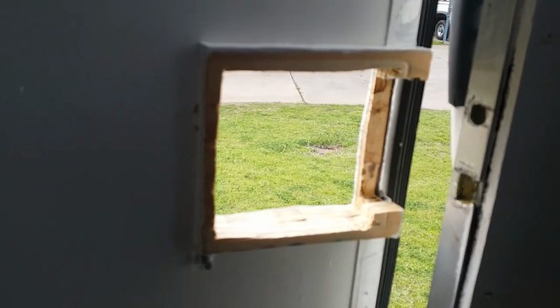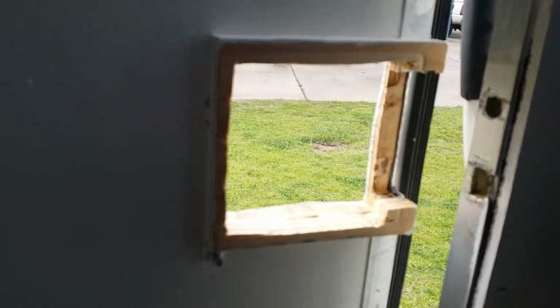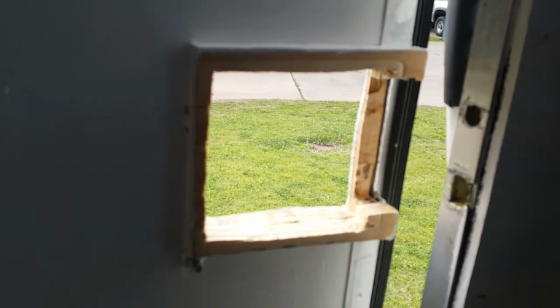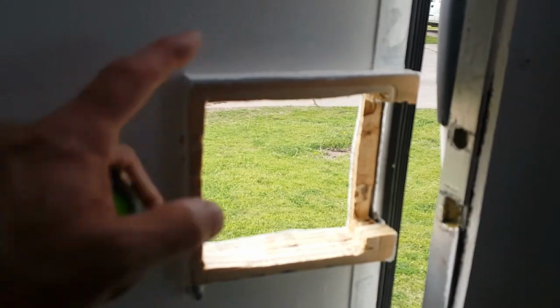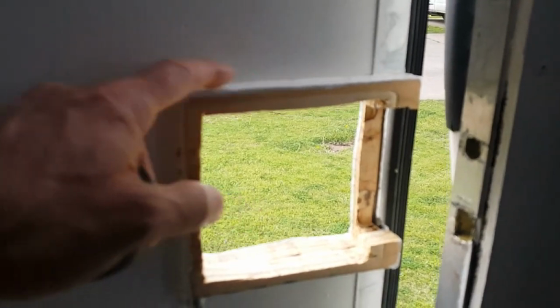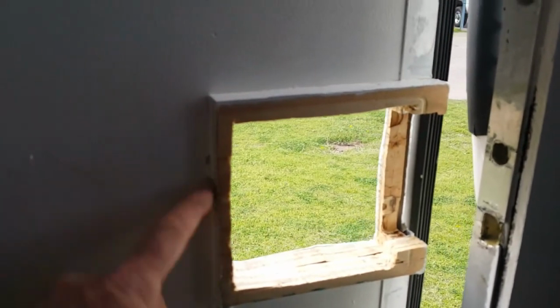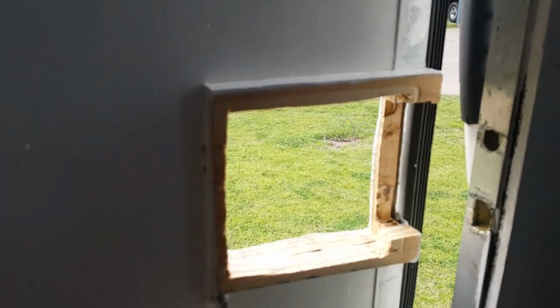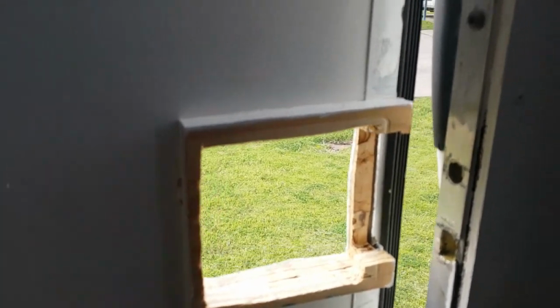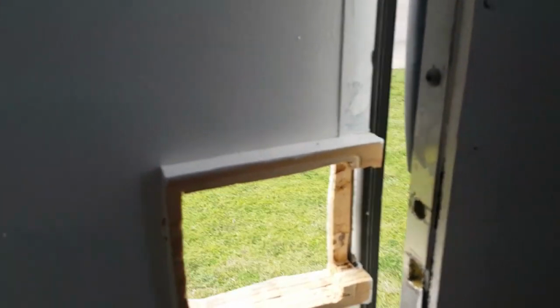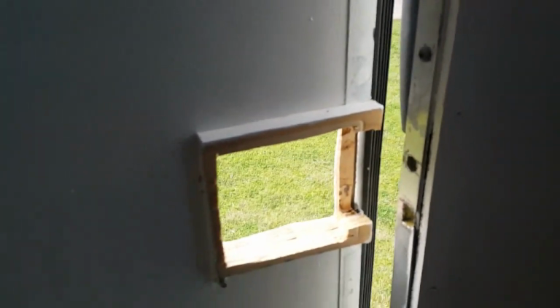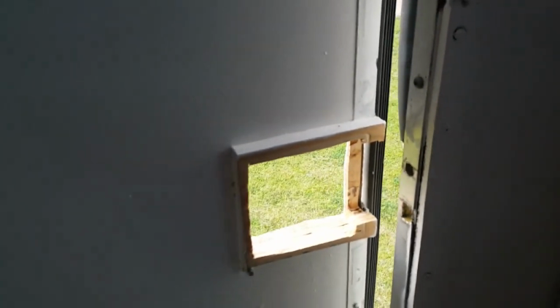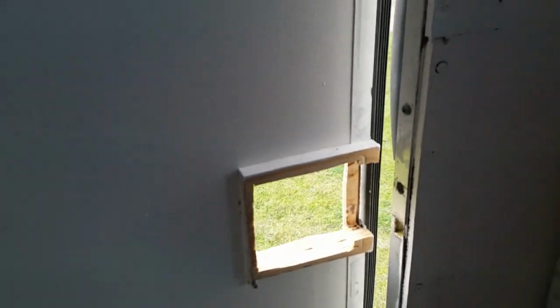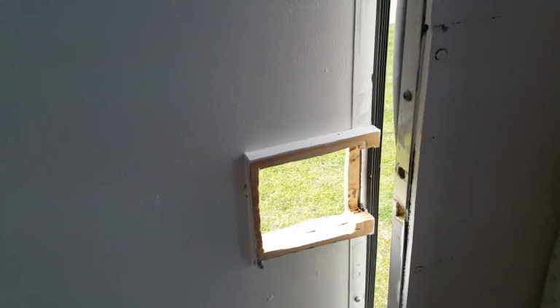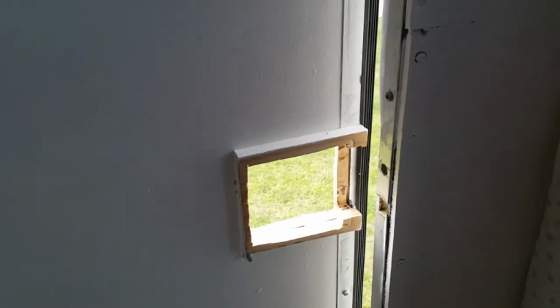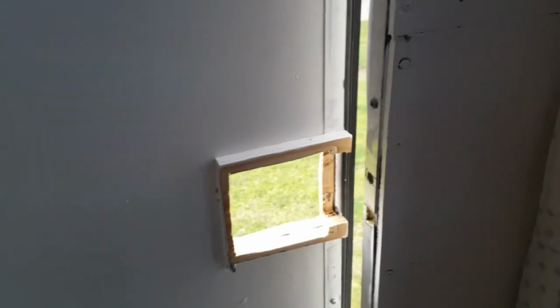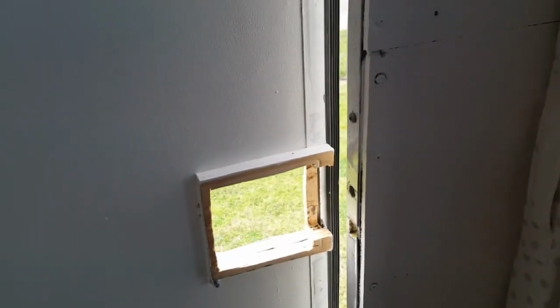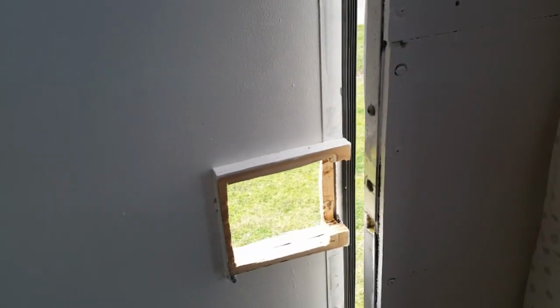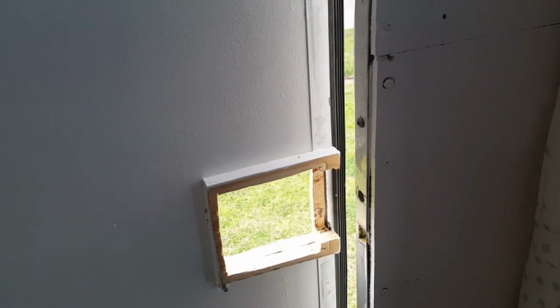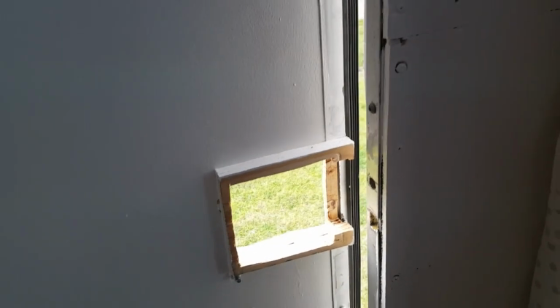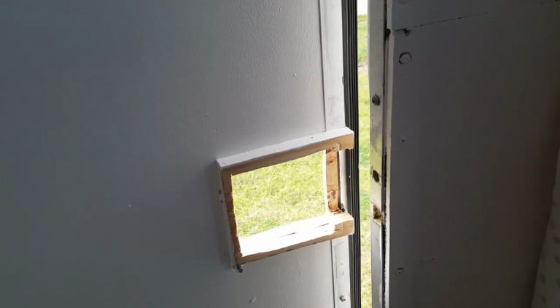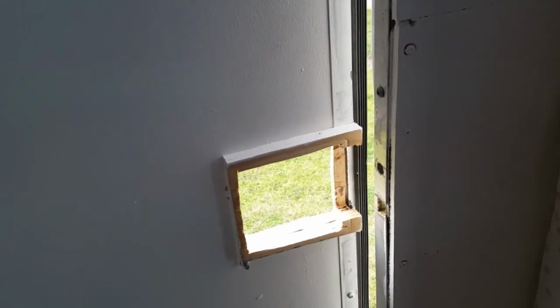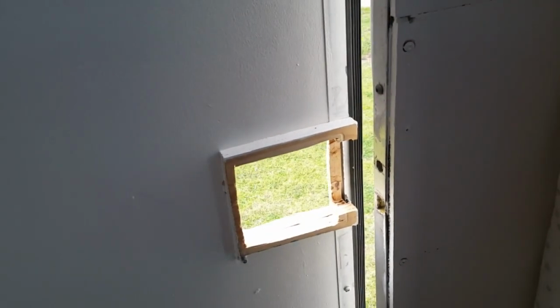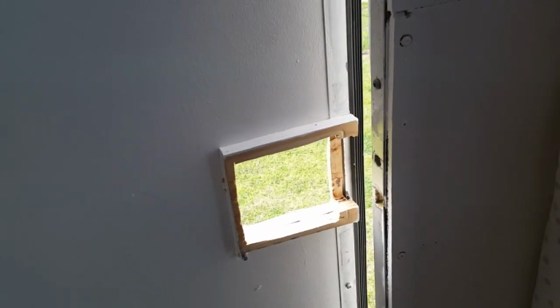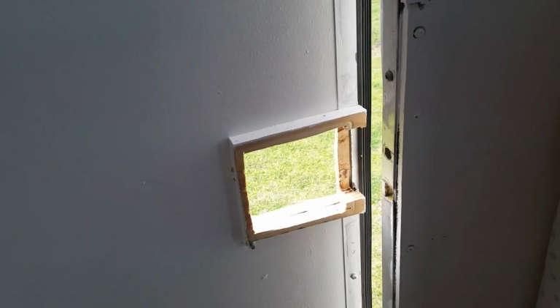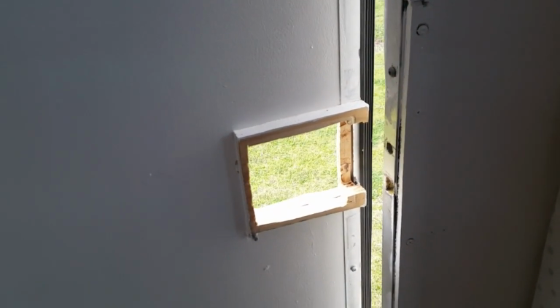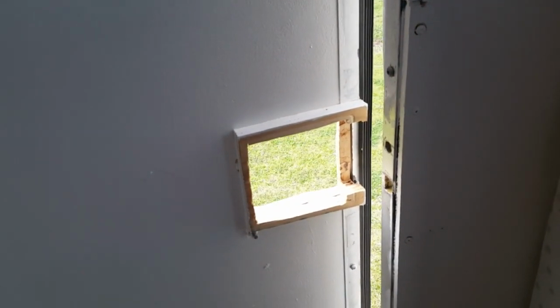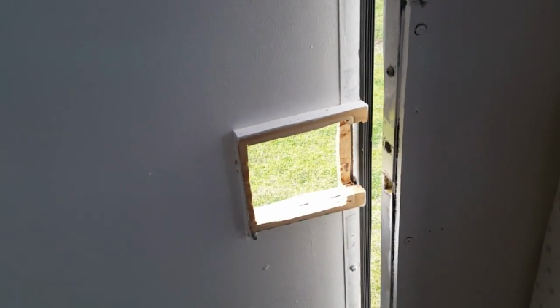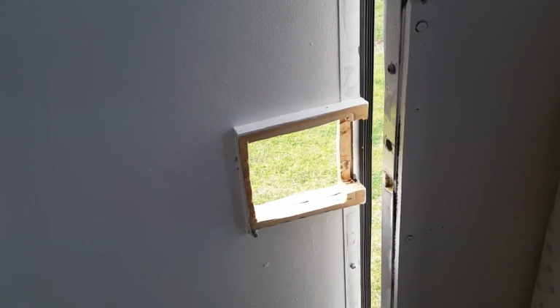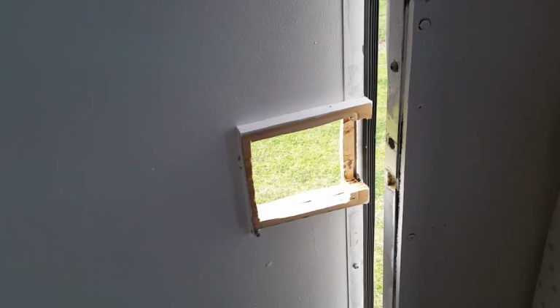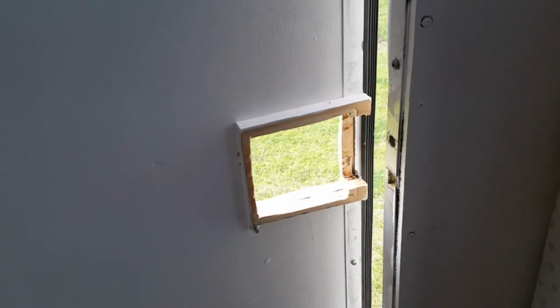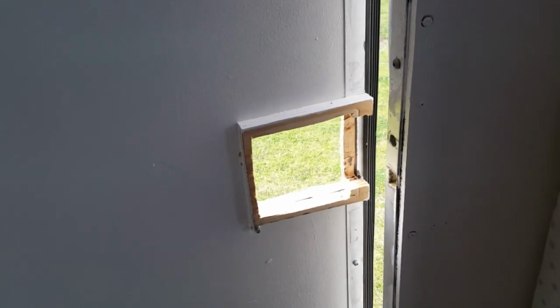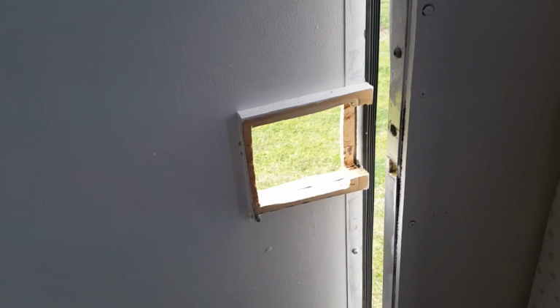That's the spacer I had to make. It's stuck on there right now because of the paint — I painted with it on there. I think I had to make two of them because I probably made the first one wrong and had to make a second one.